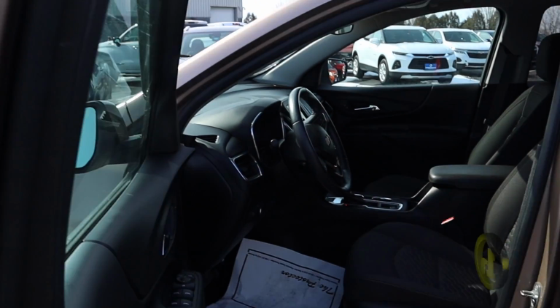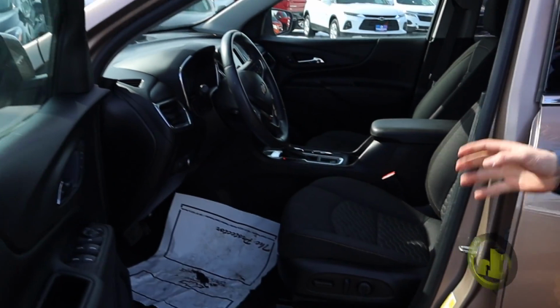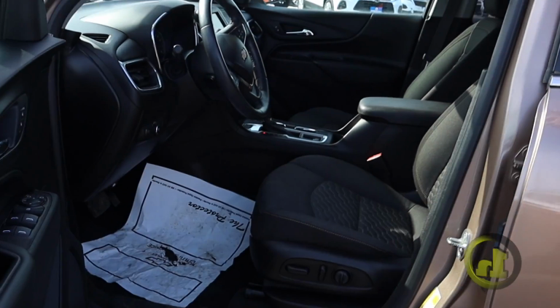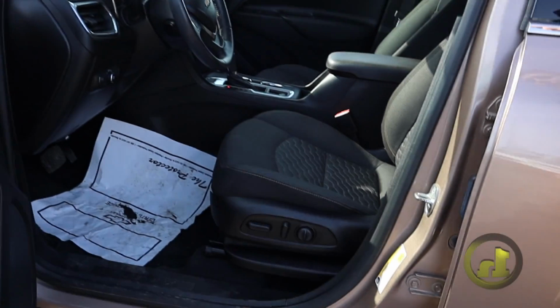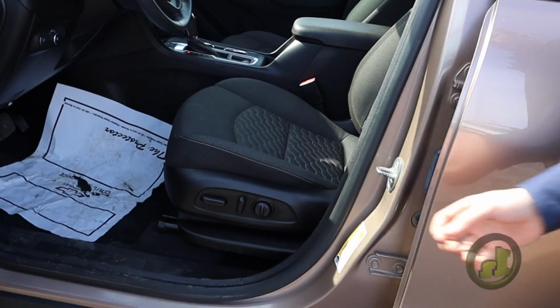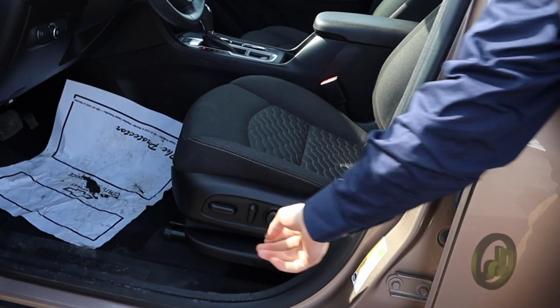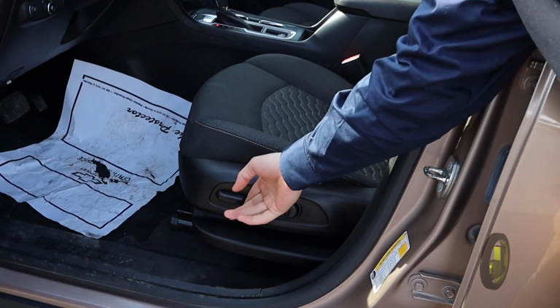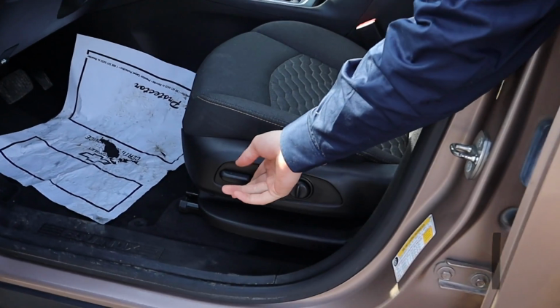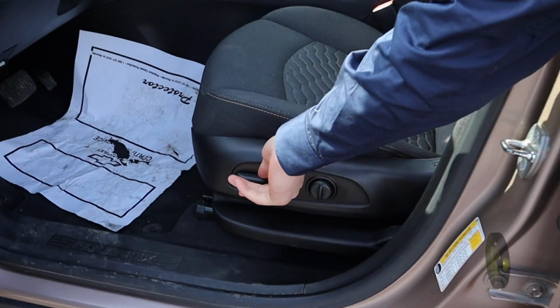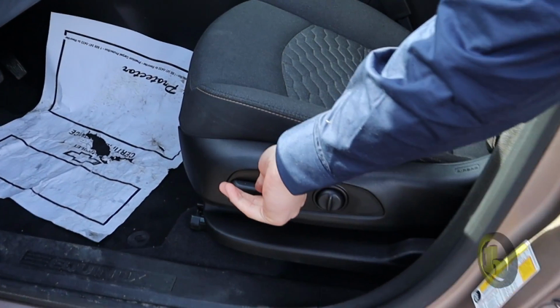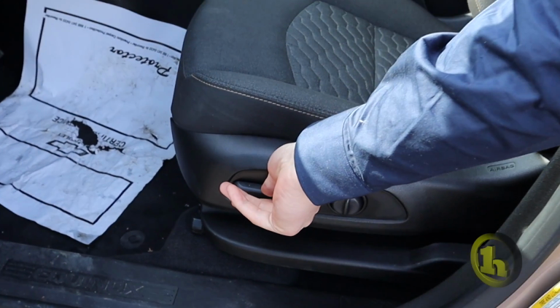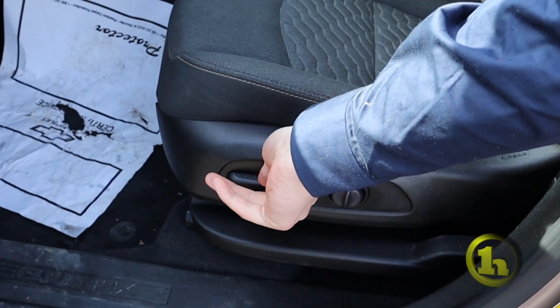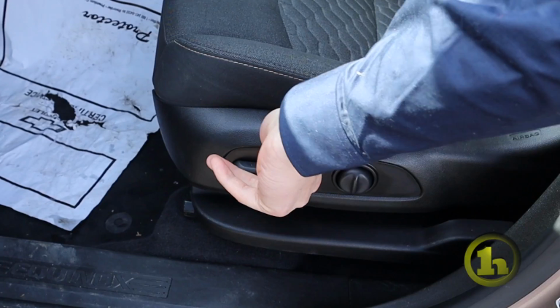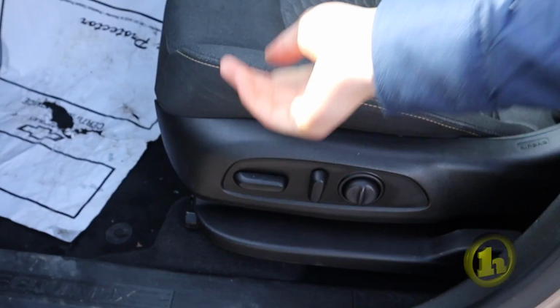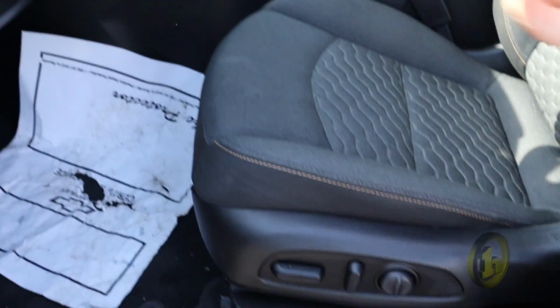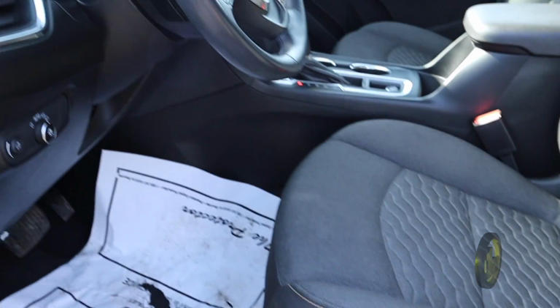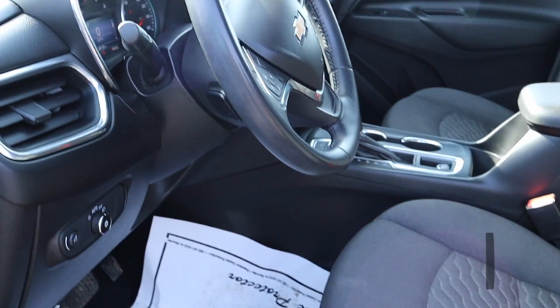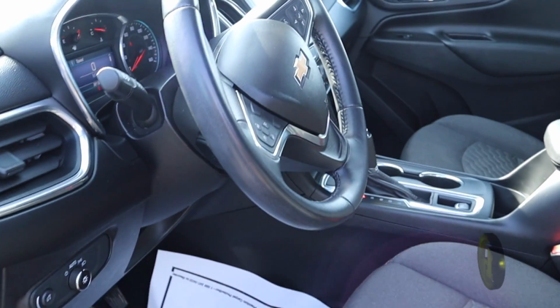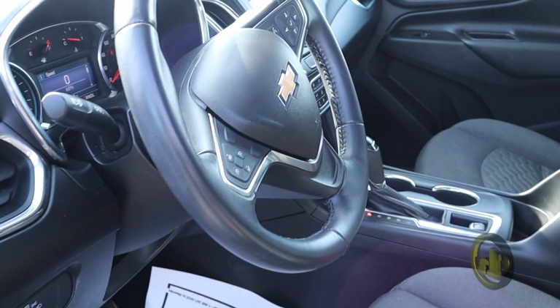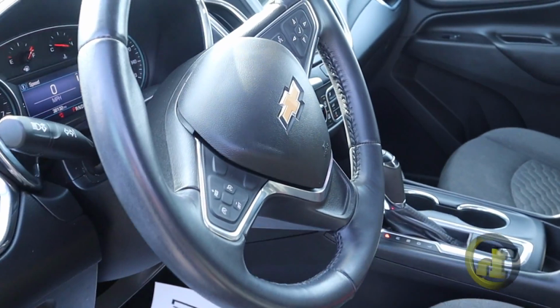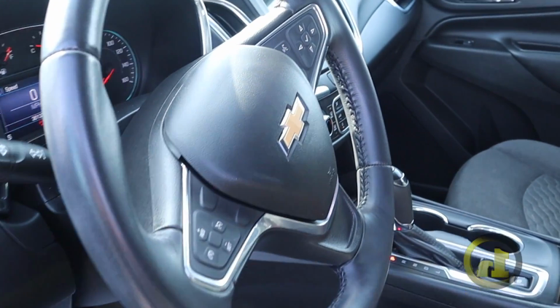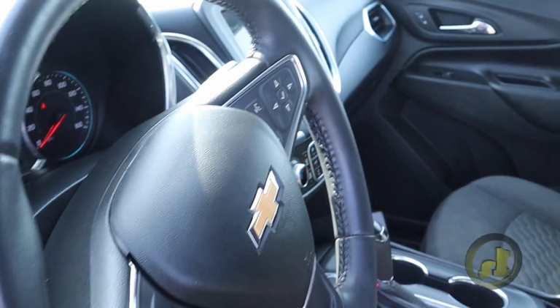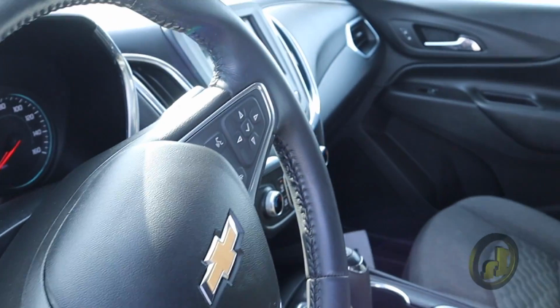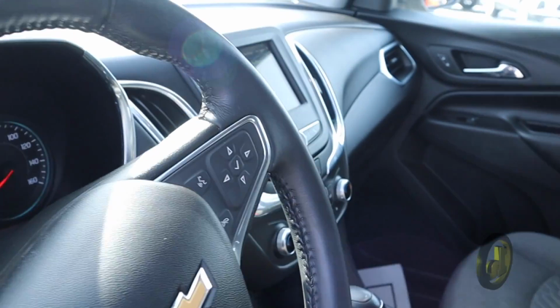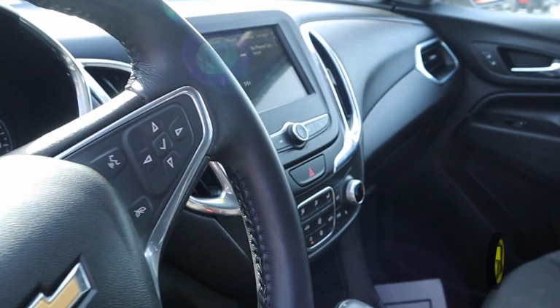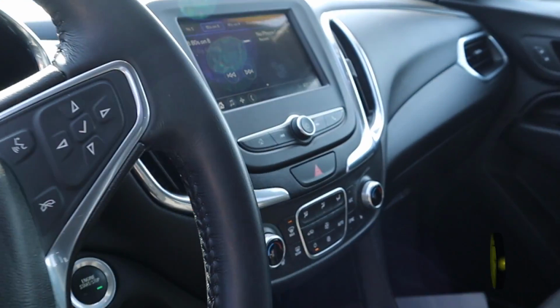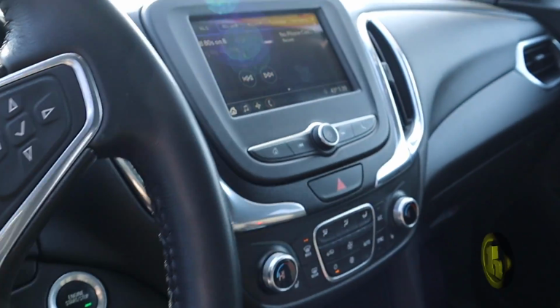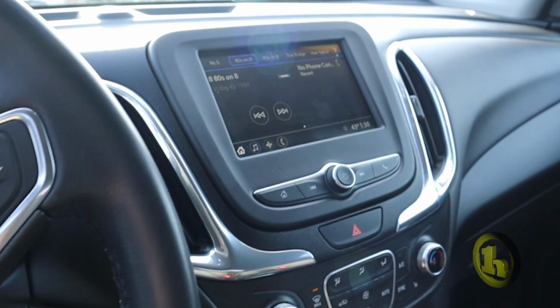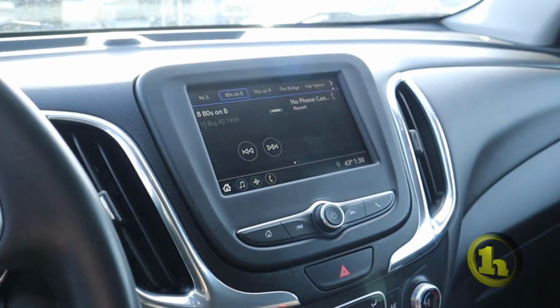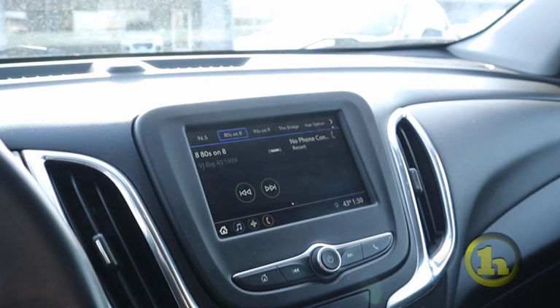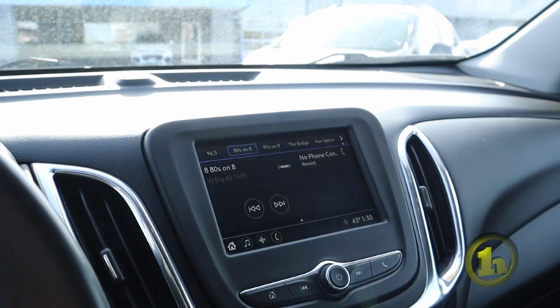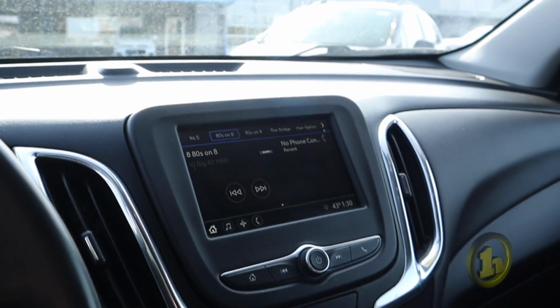It is cloth seats with power seats down here. It does have your heated seats — that's one of the things I talked to you about, to see if that's what you're looking for, and it does have that.